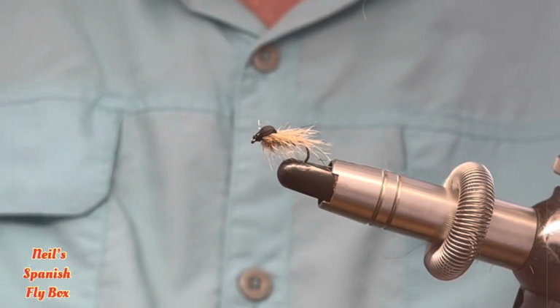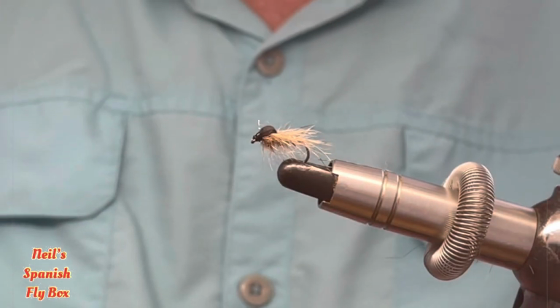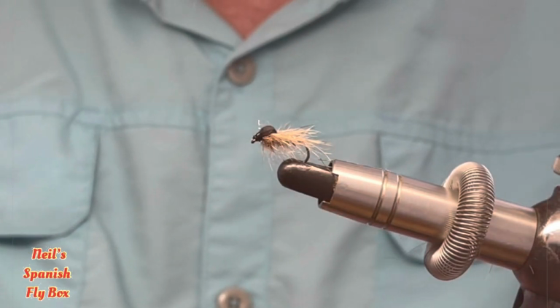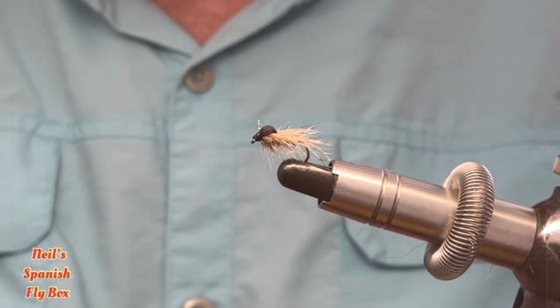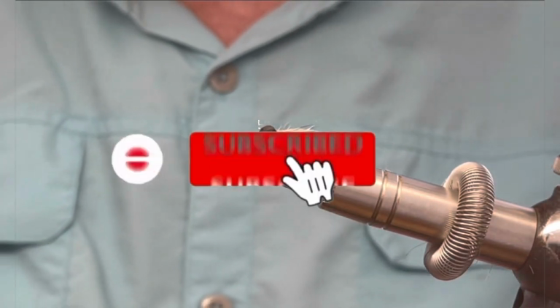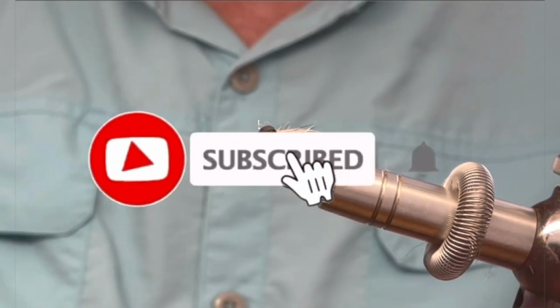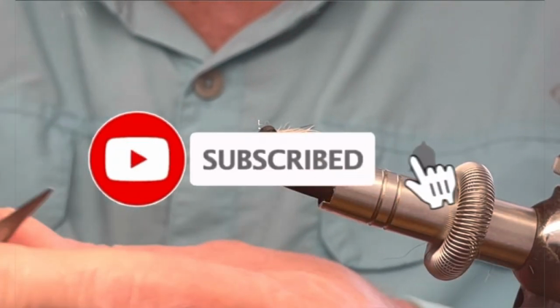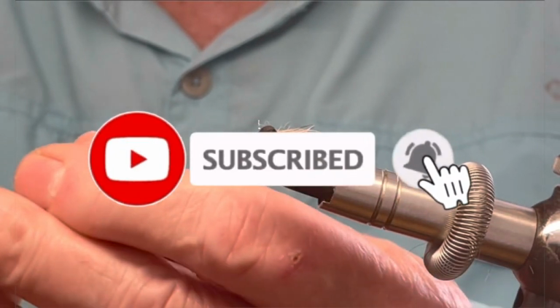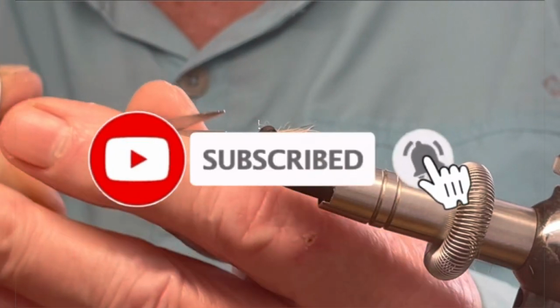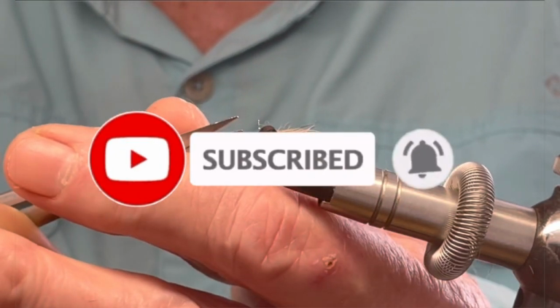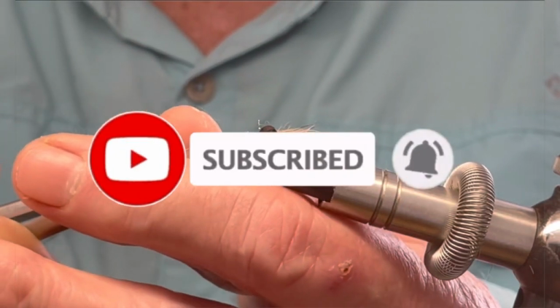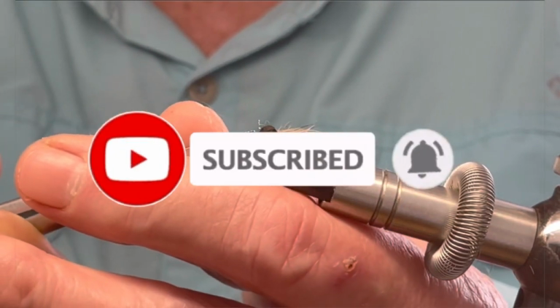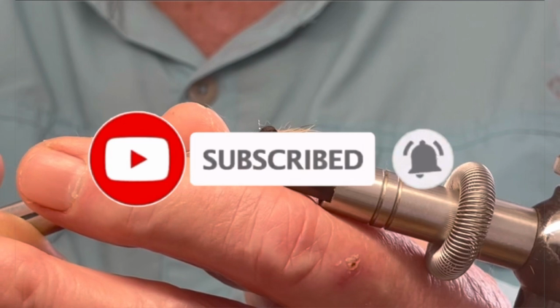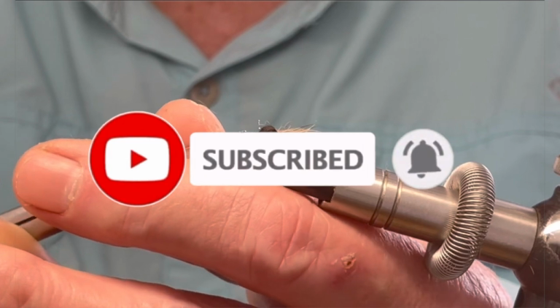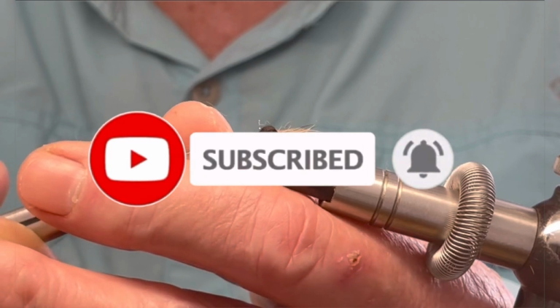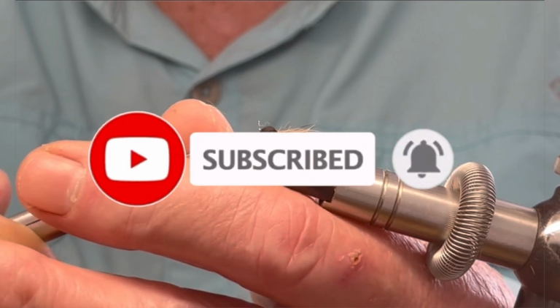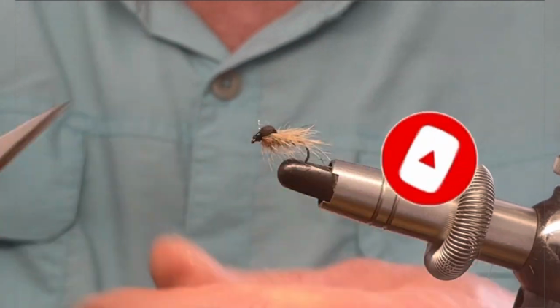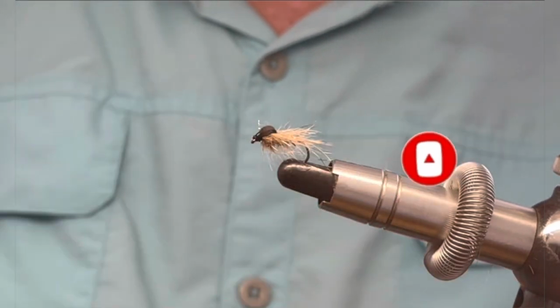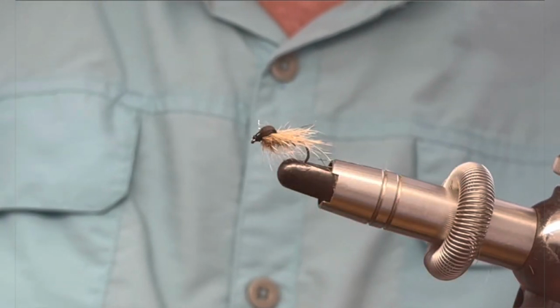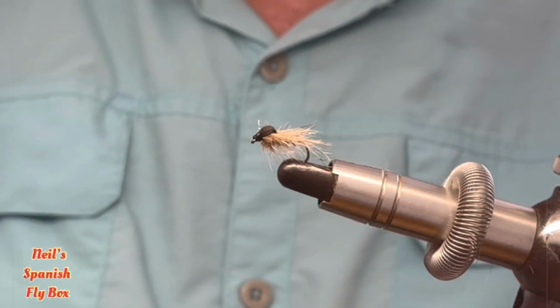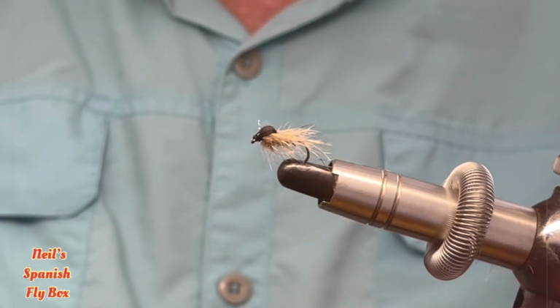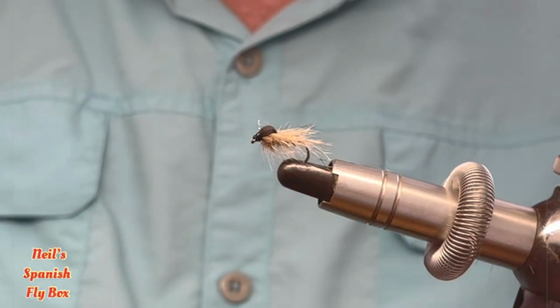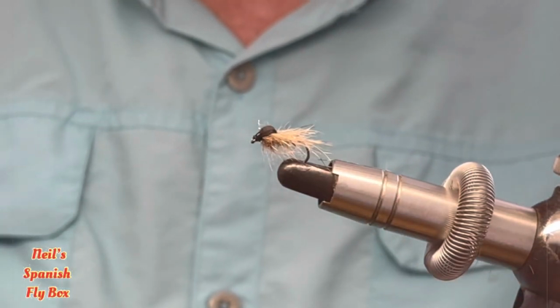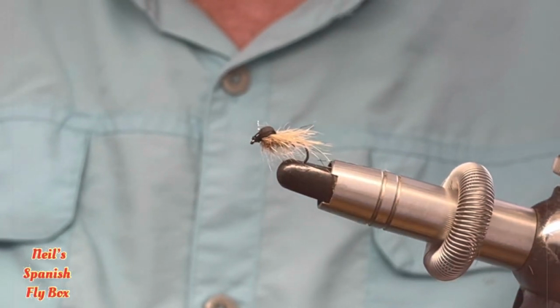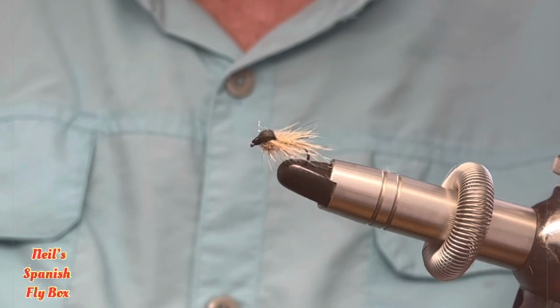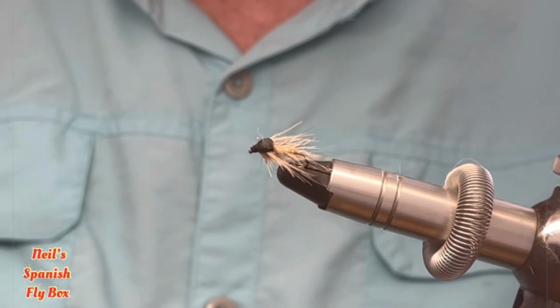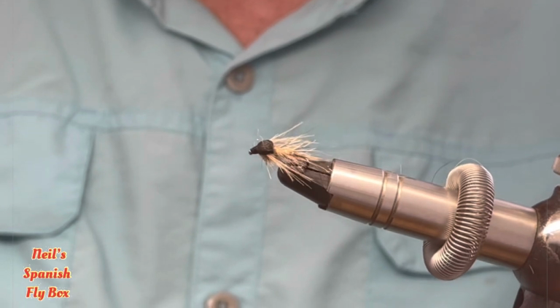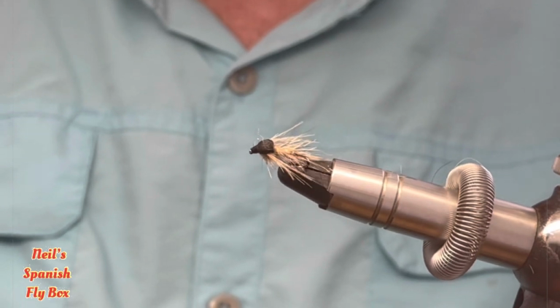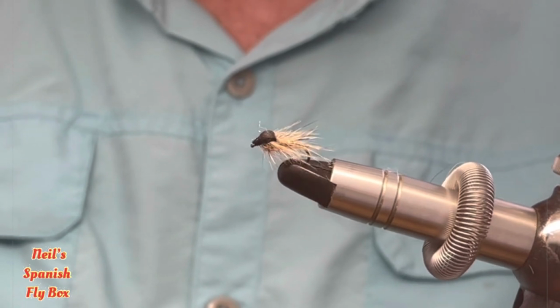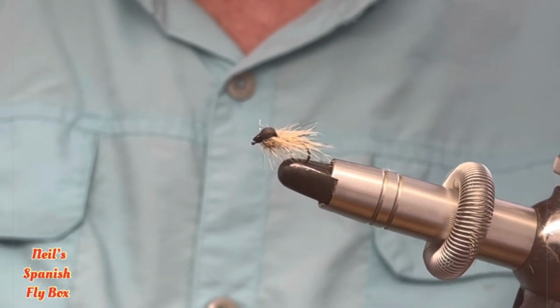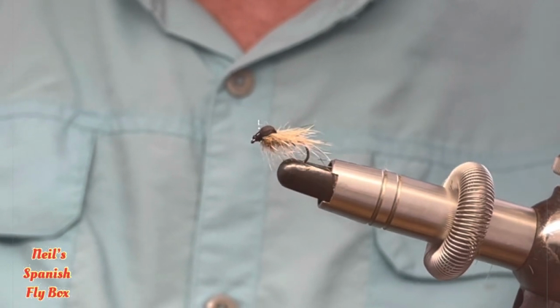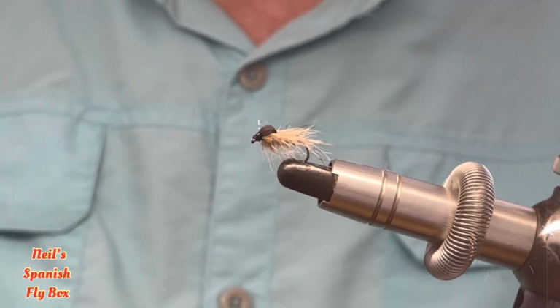I hope you enjoyed the tying. If you are not a subscriber, hit the bell and I will see you in the next video. Thanks for viewing. Bye.